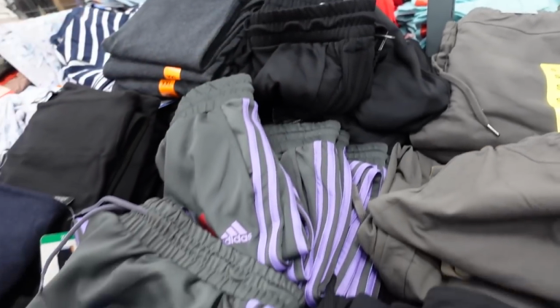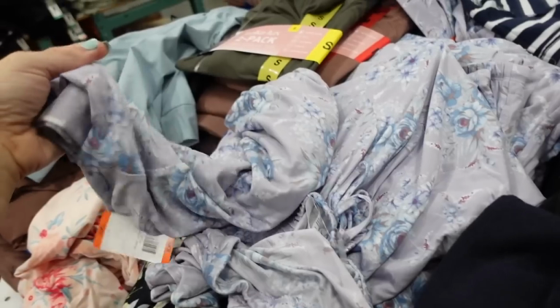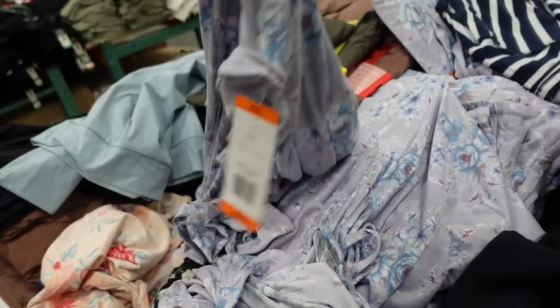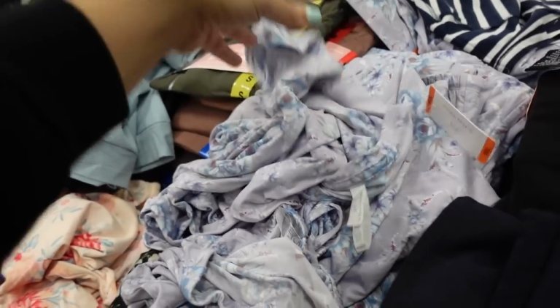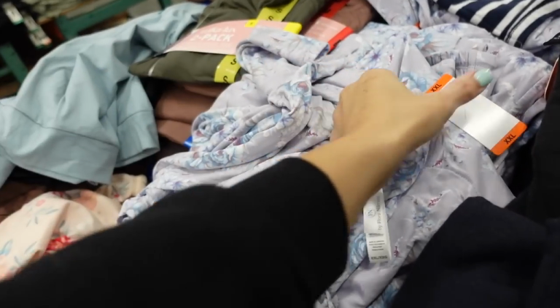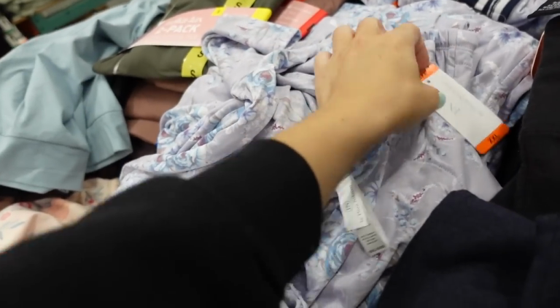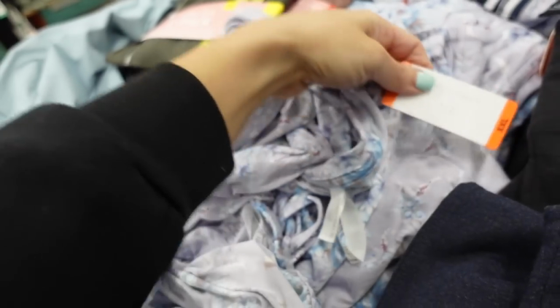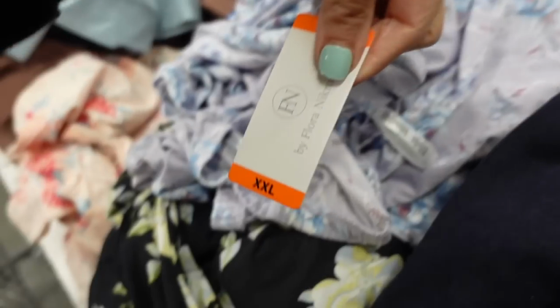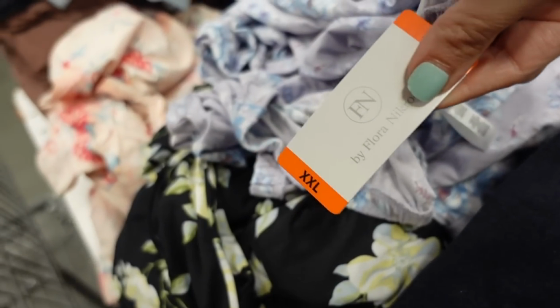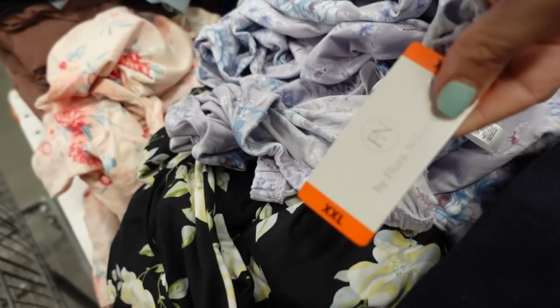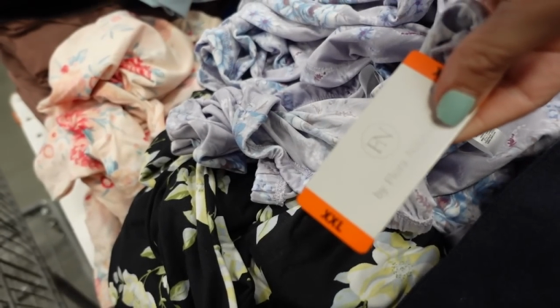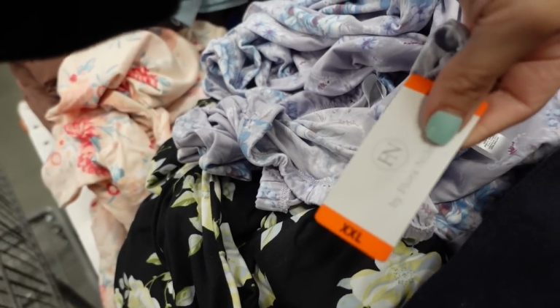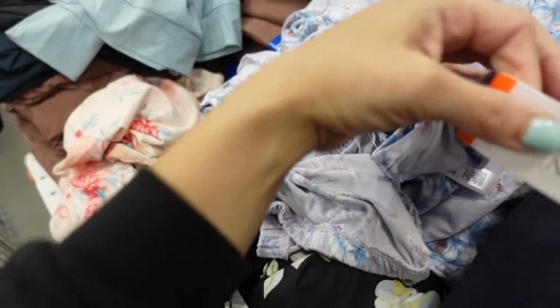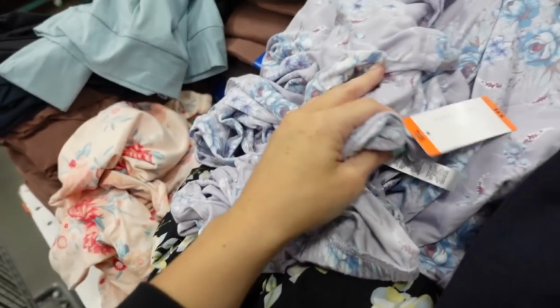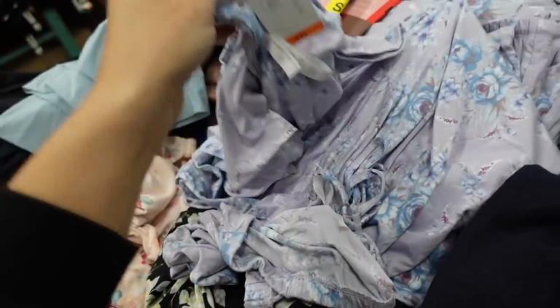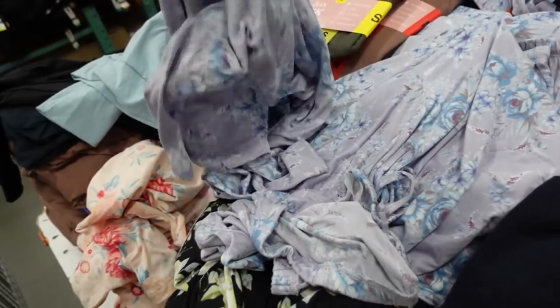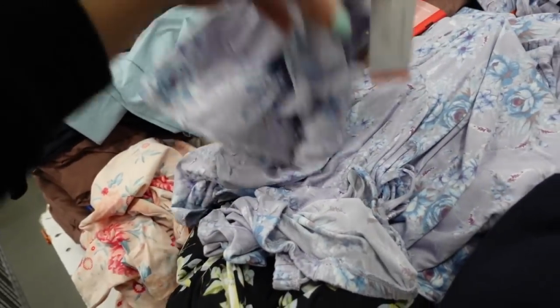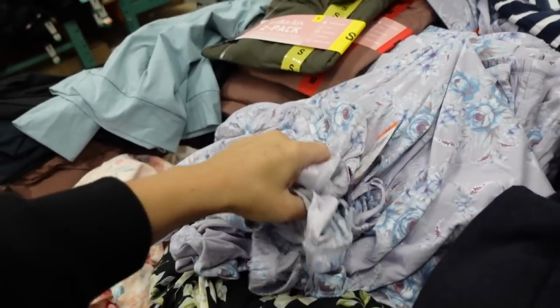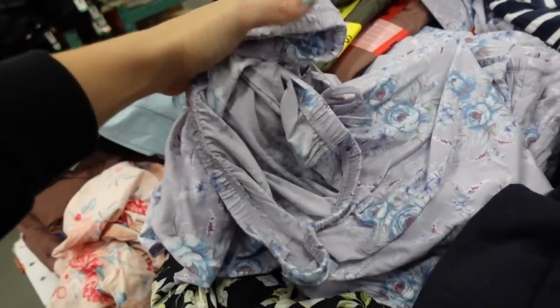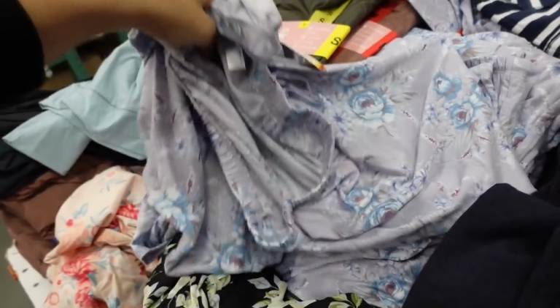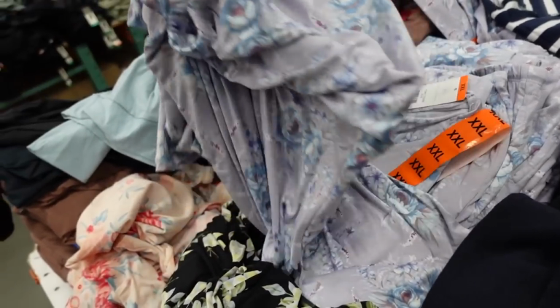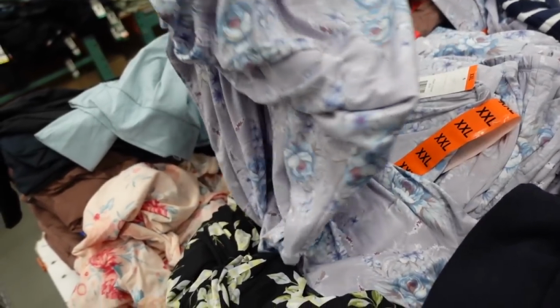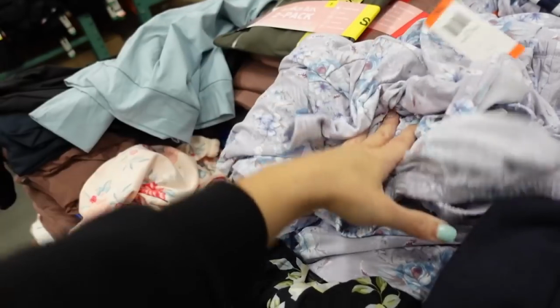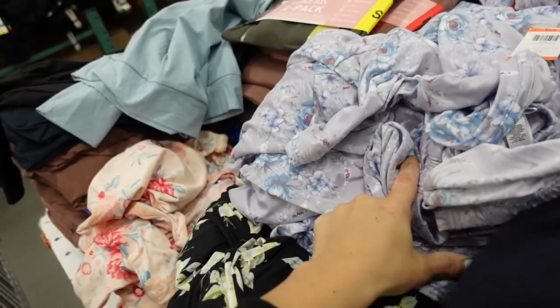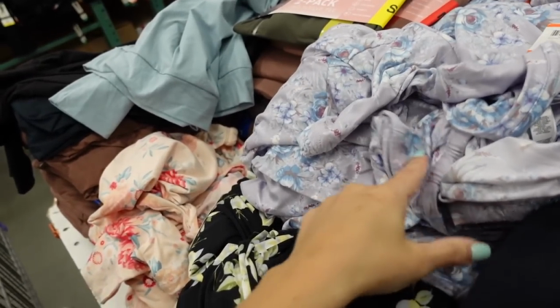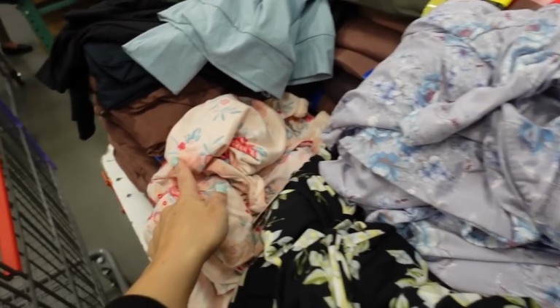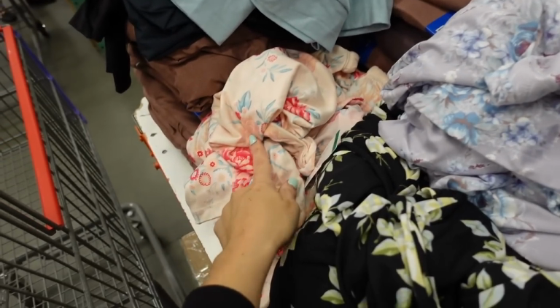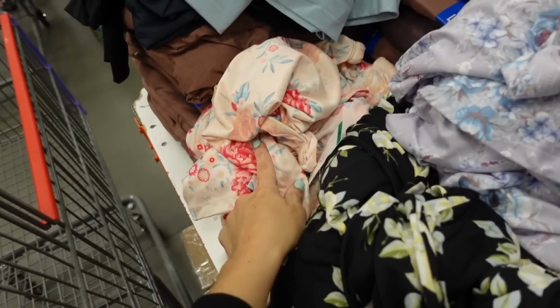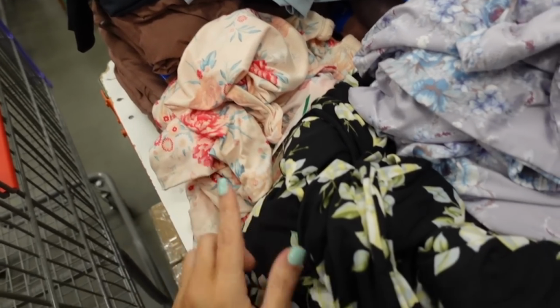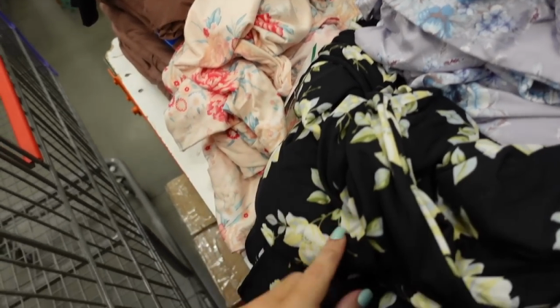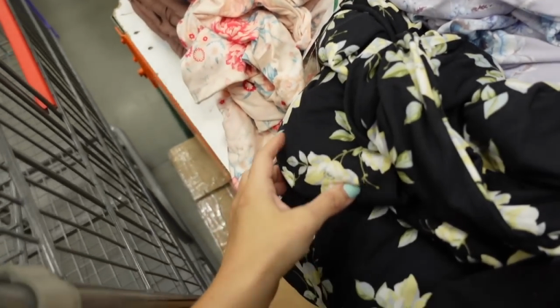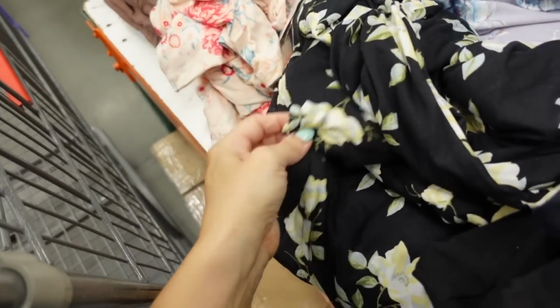Floral pajama sets from Floral LaCrosse are $9.97 for two pieces. They come in purple floral, a really pretty pink, and black.